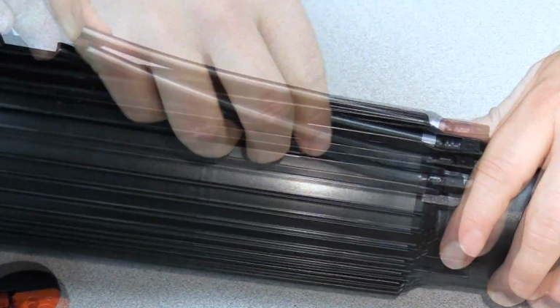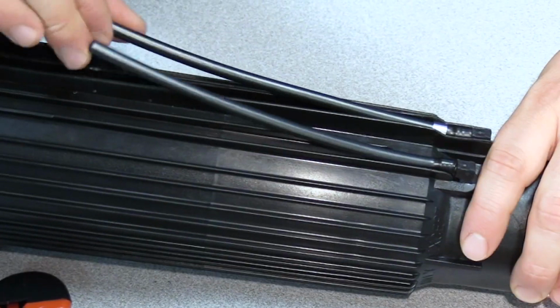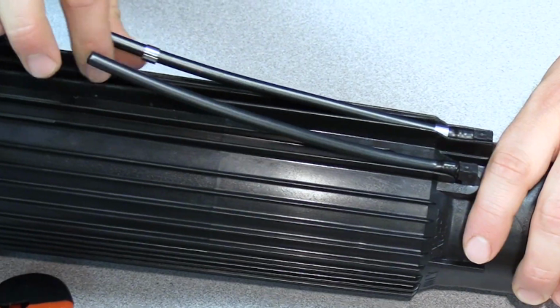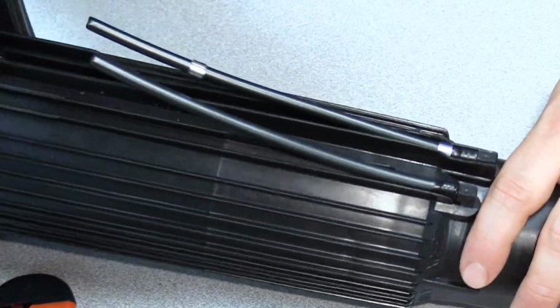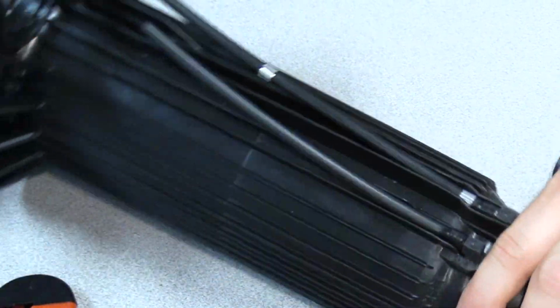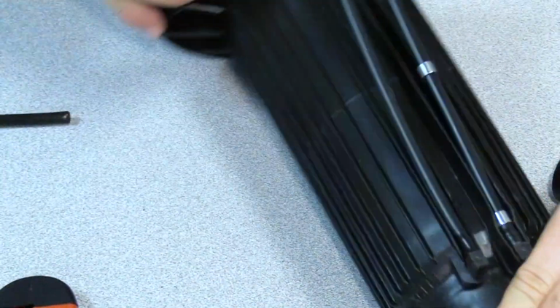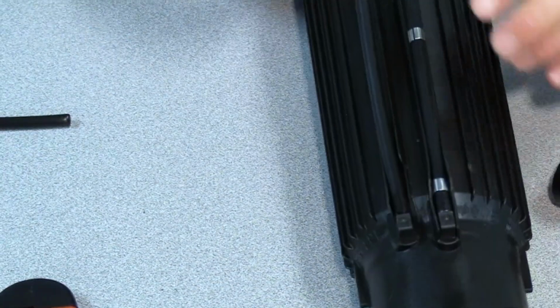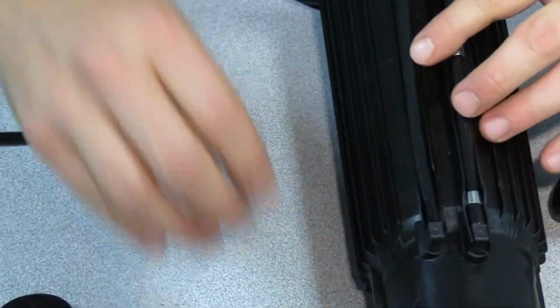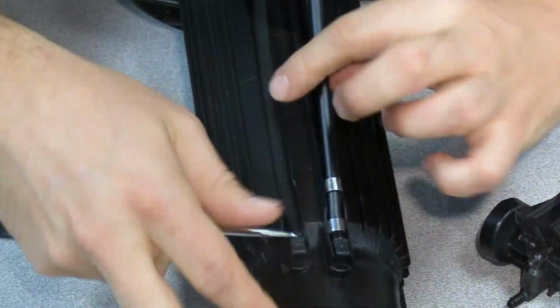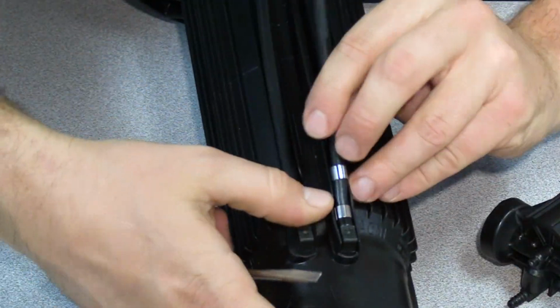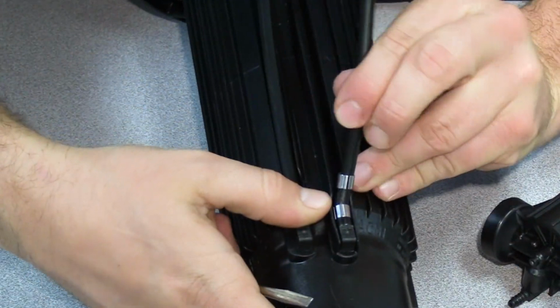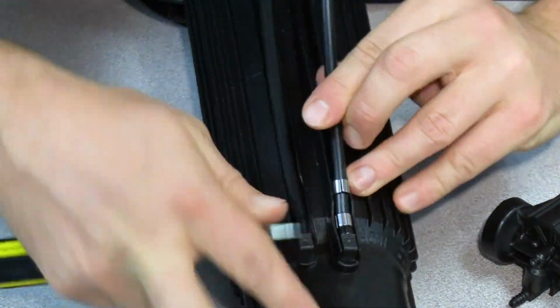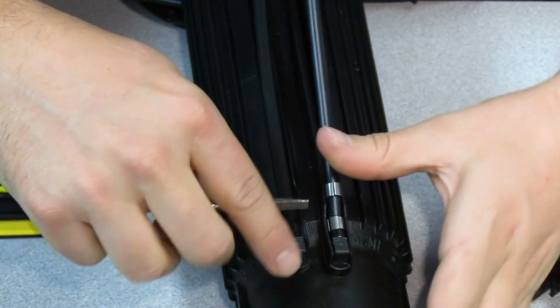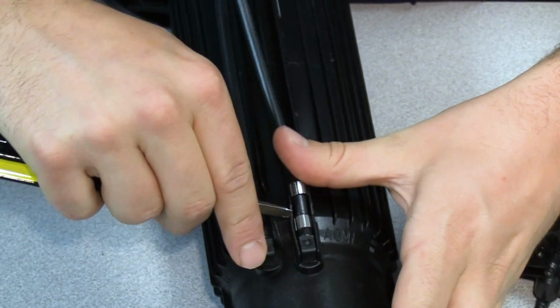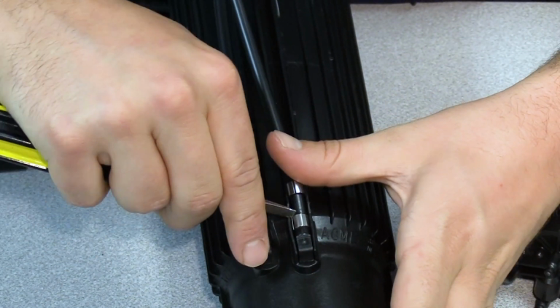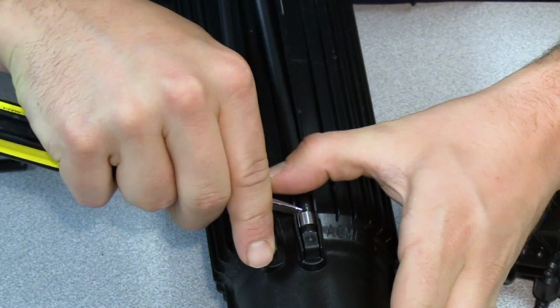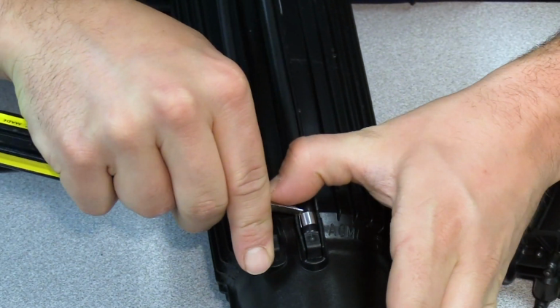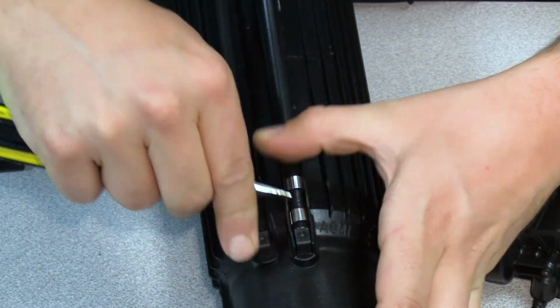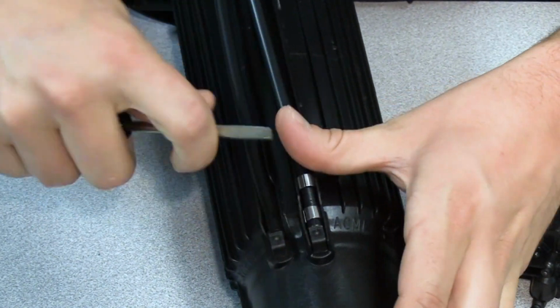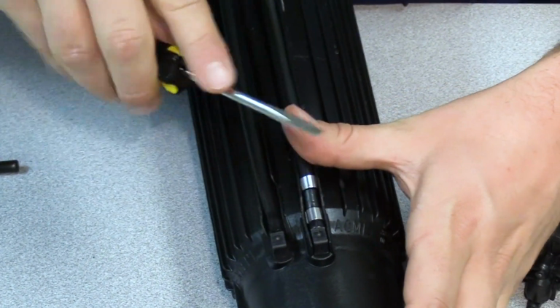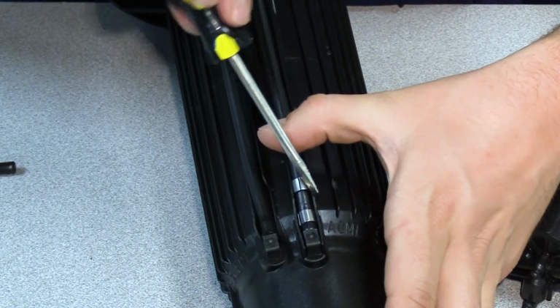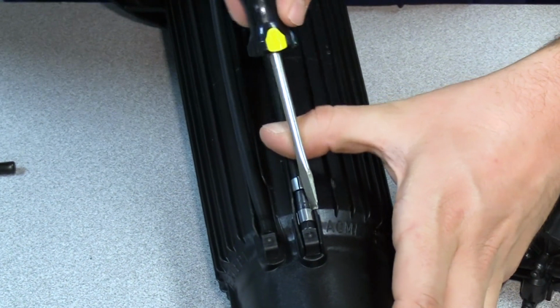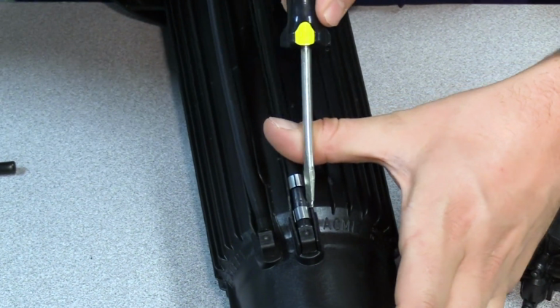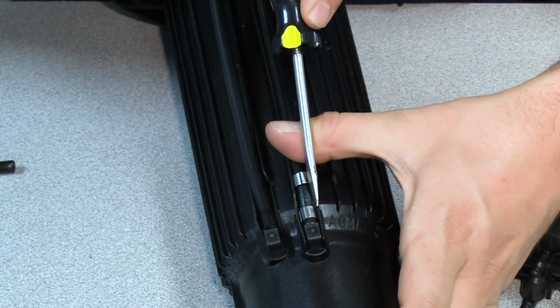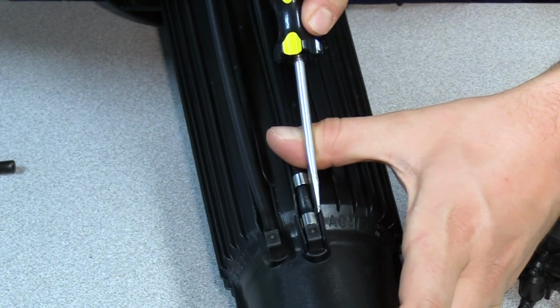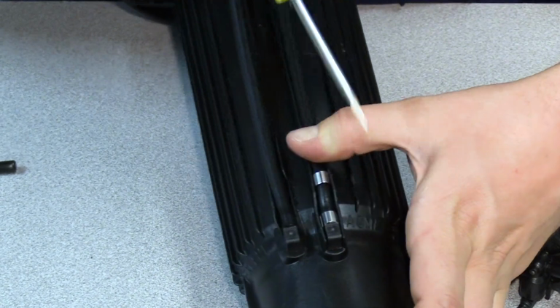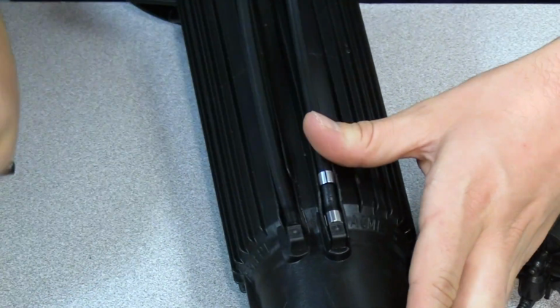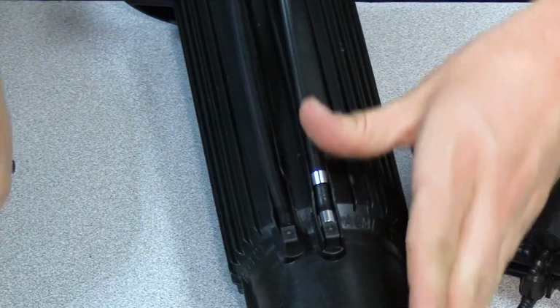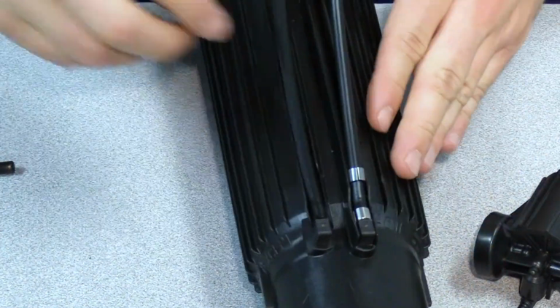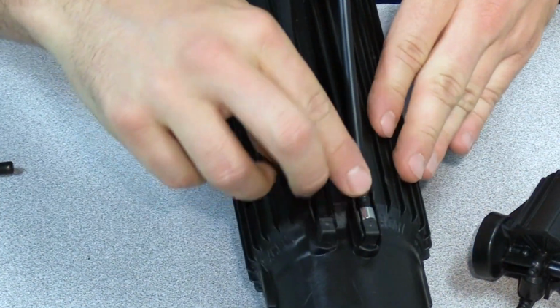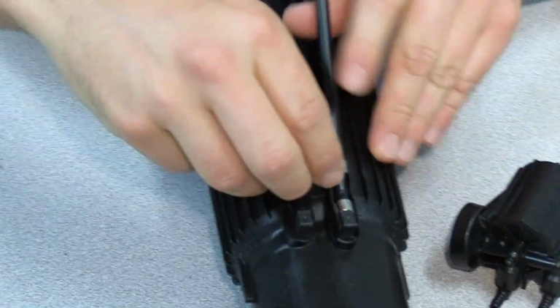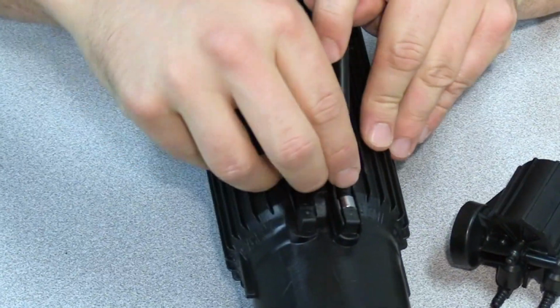Place the second retention clip onto the high pressure tube. Using a flathead screwdriver, slide the bottom retention clip down being careful not to damage the tube. Alternating pressure on one side and then the other will help when applying the retention clip.